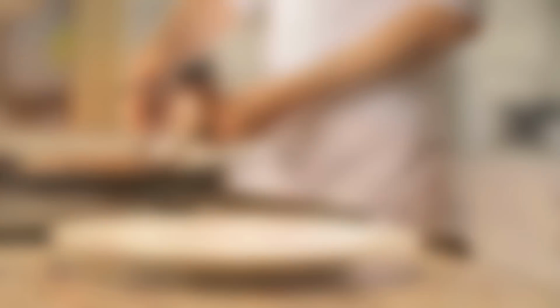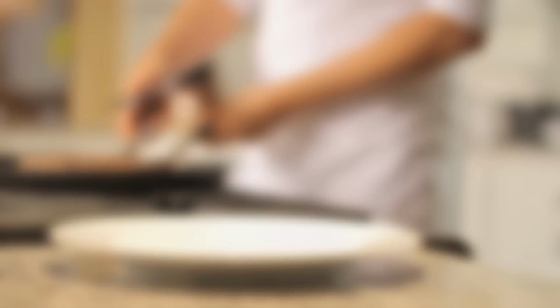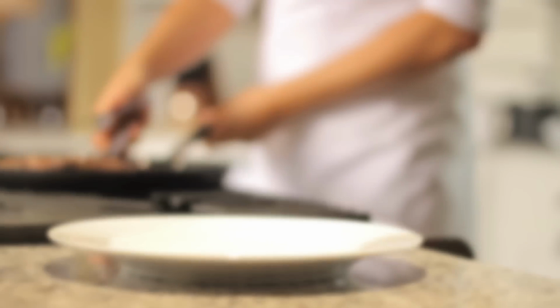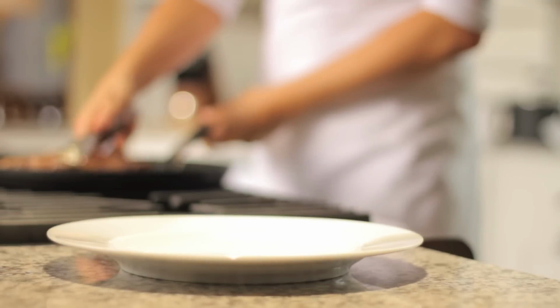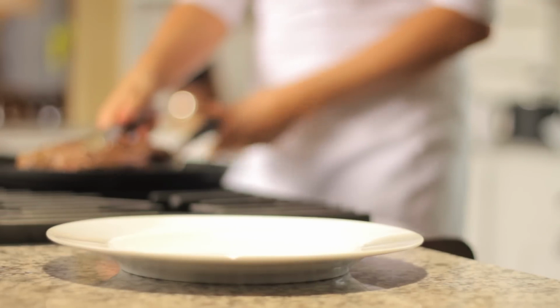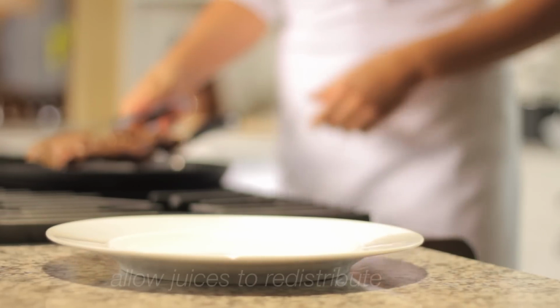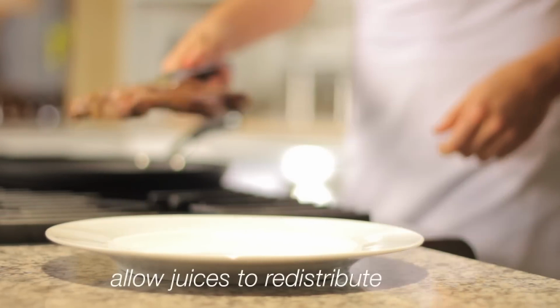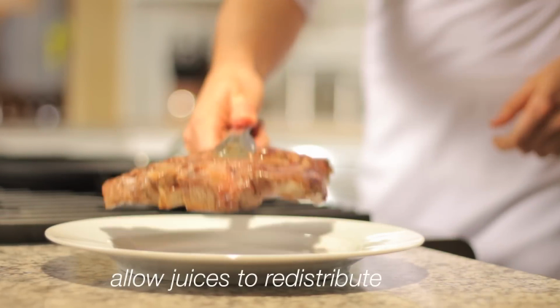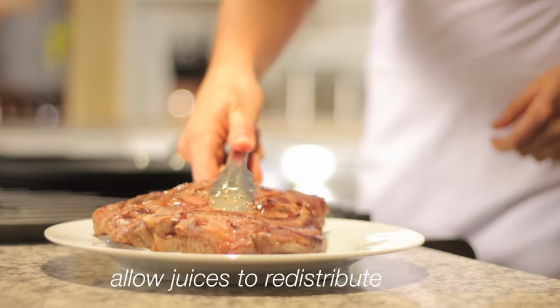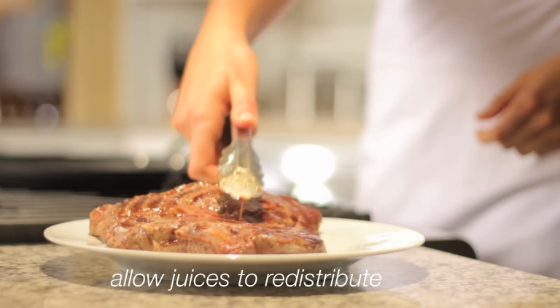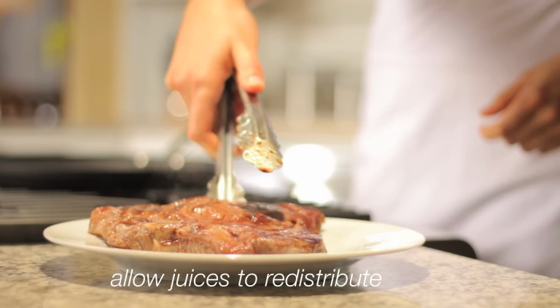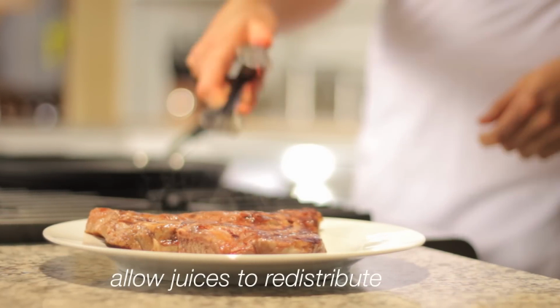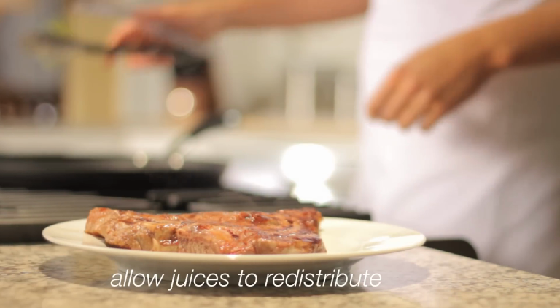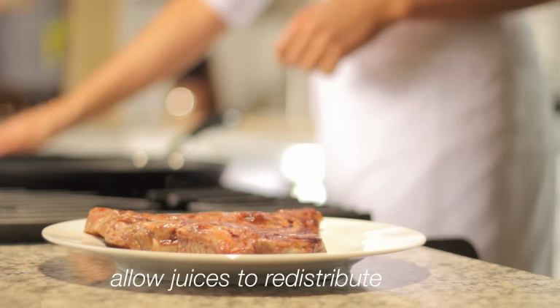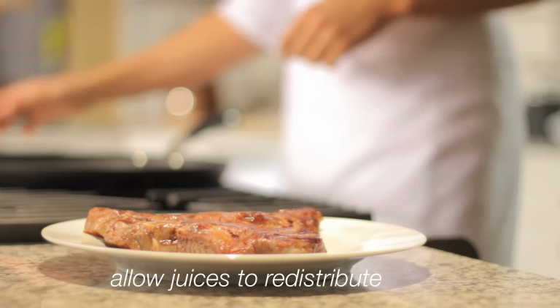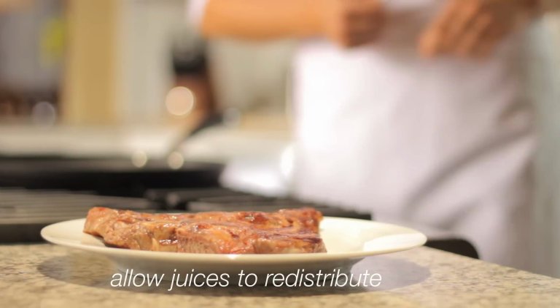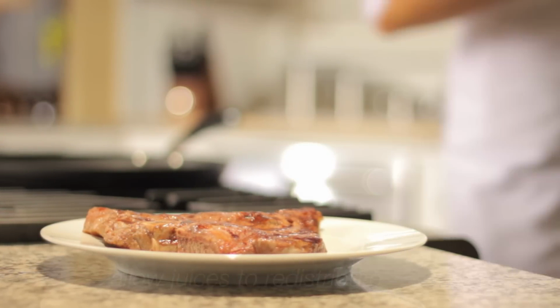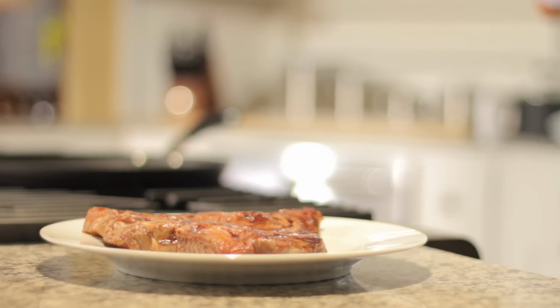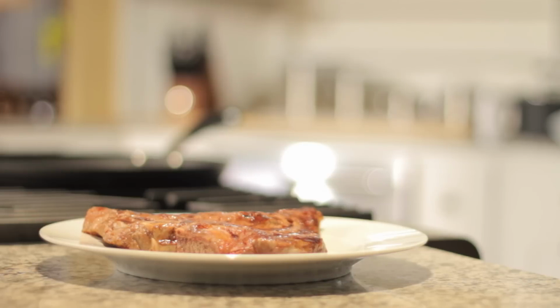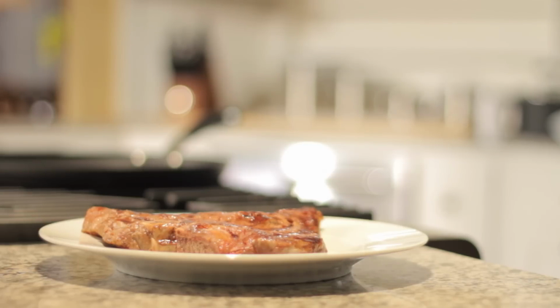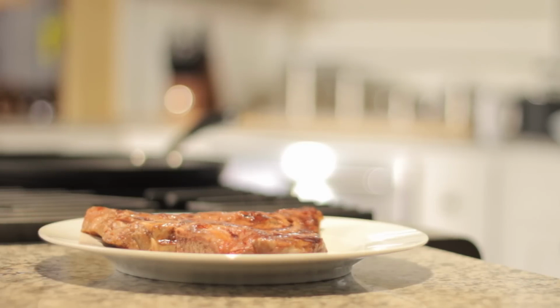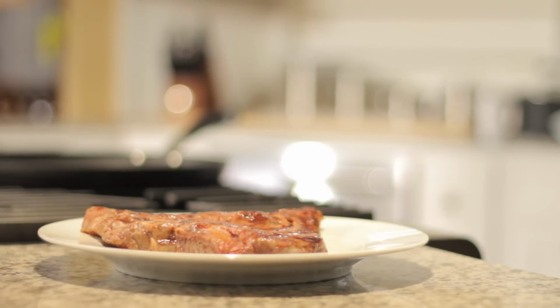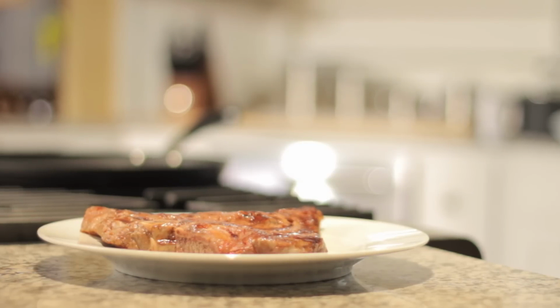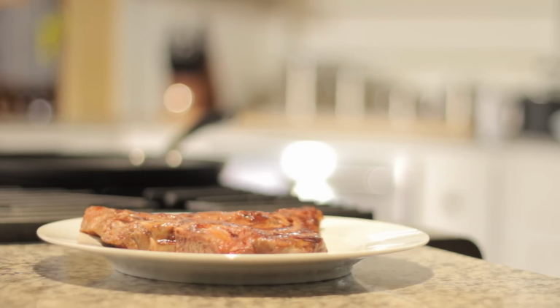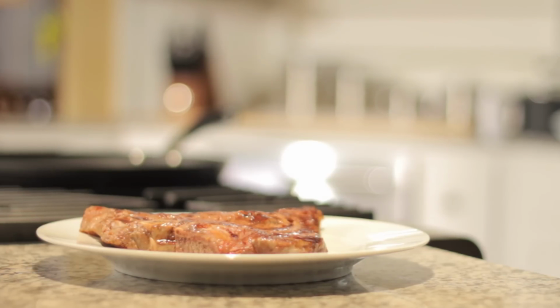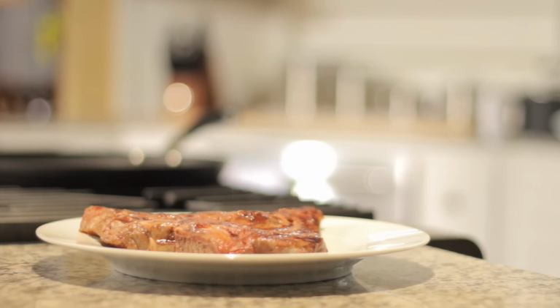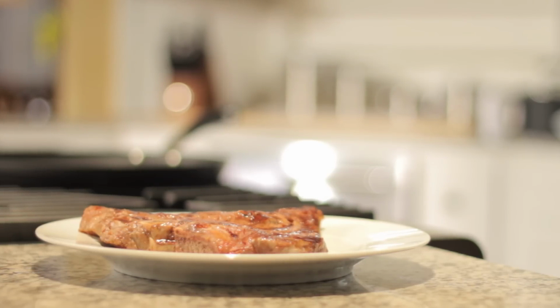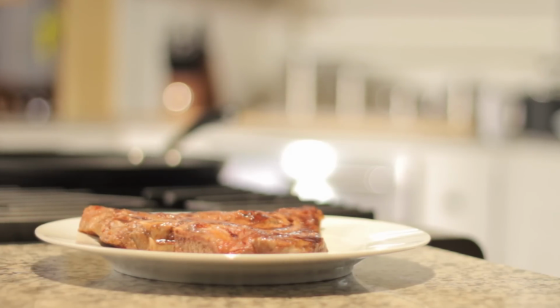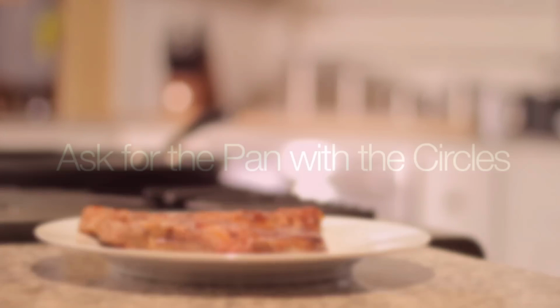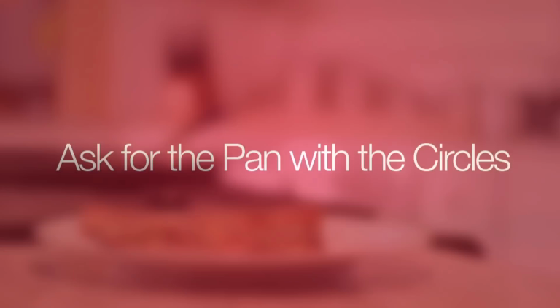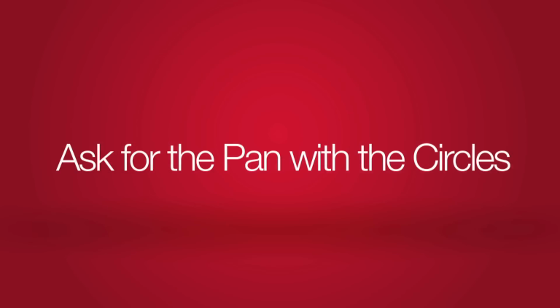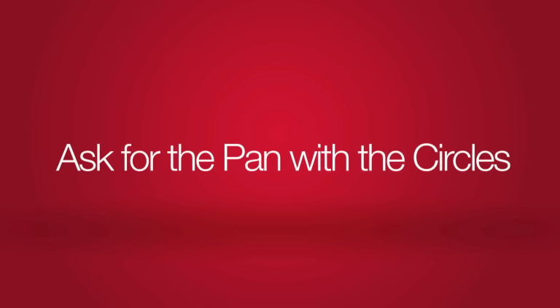After cooking, let the steak rest for a few minutes to allow the juices to redistribute. The meat will continue to cook another few degrees during this resting time, so allow for this when deciding to remove the steak from the pan.